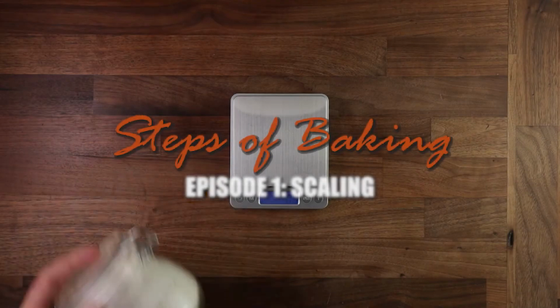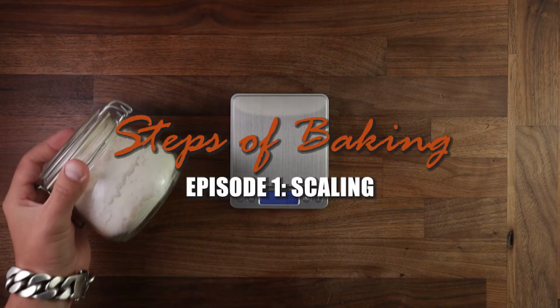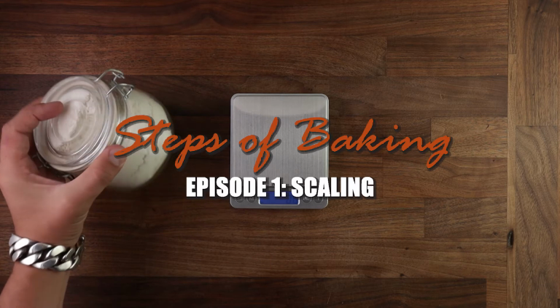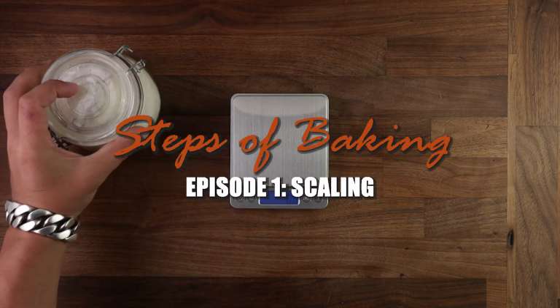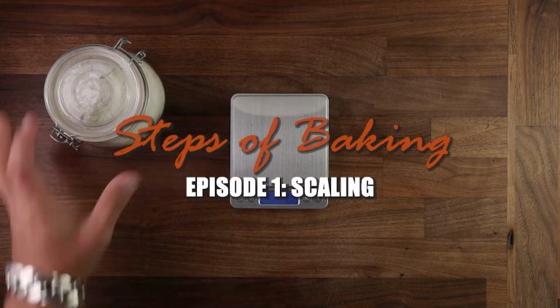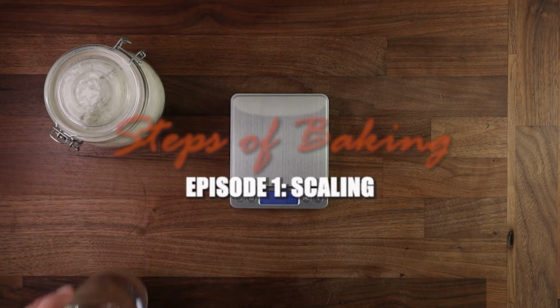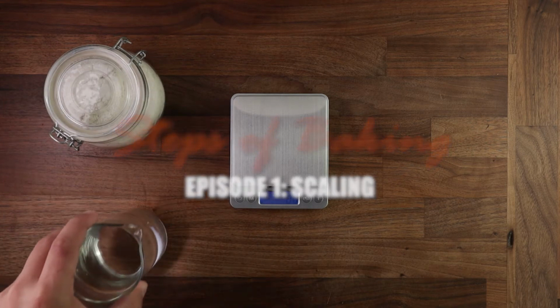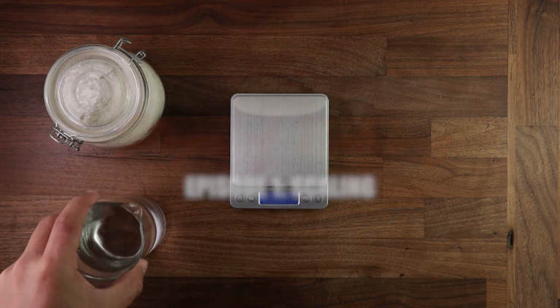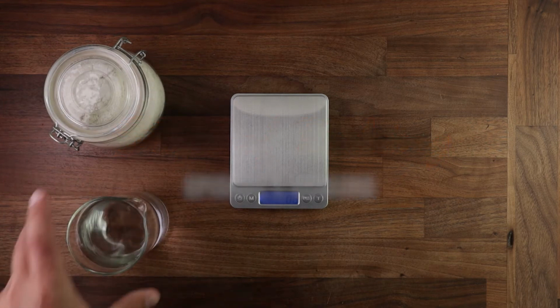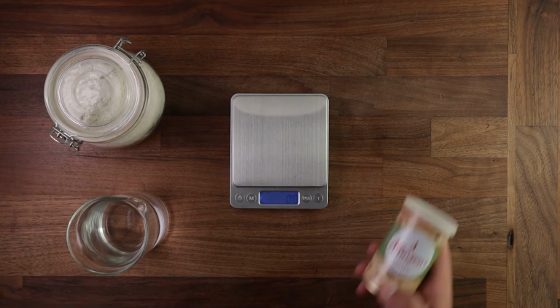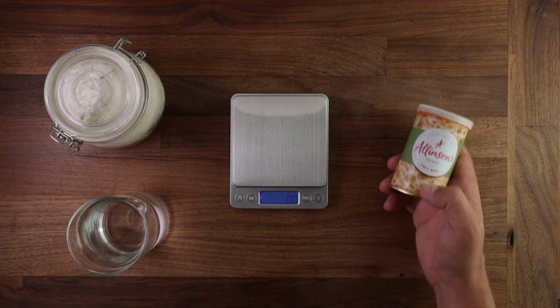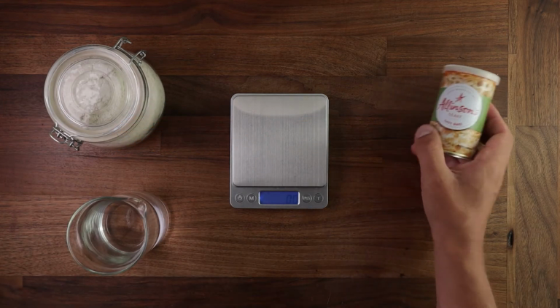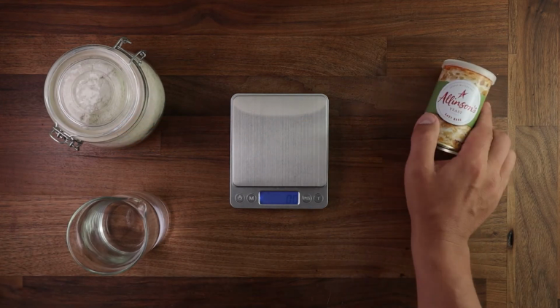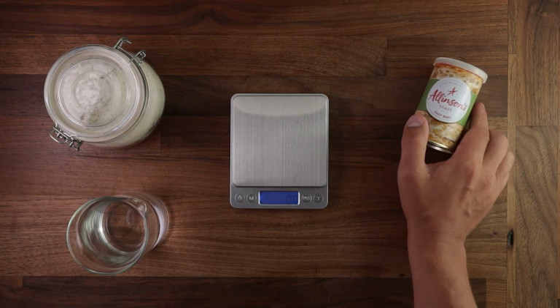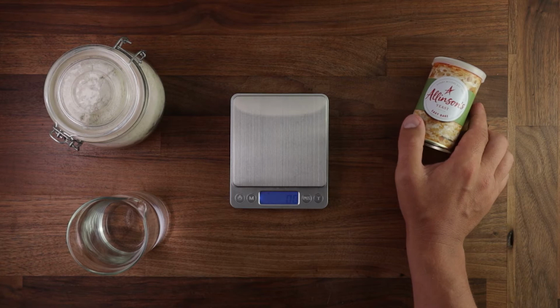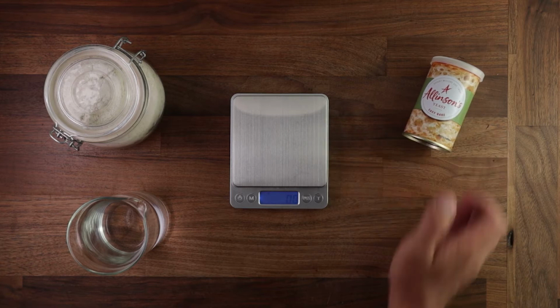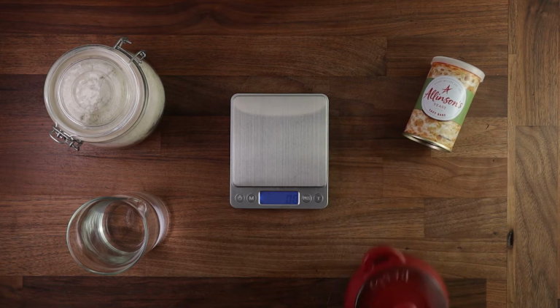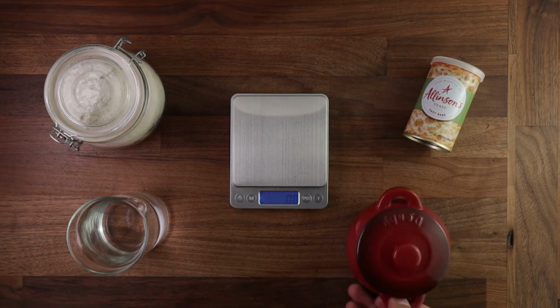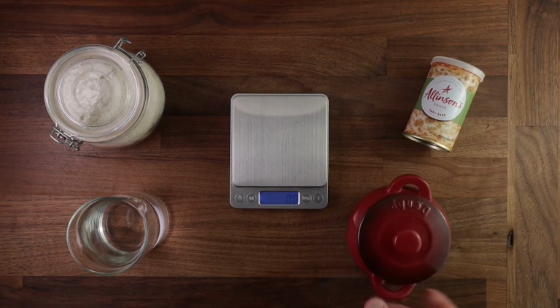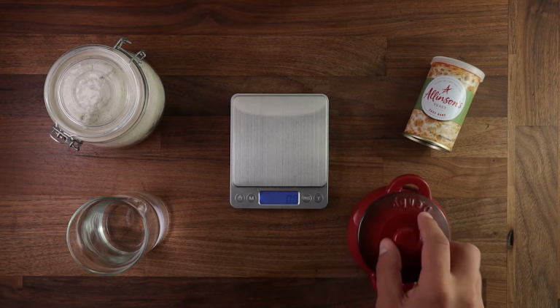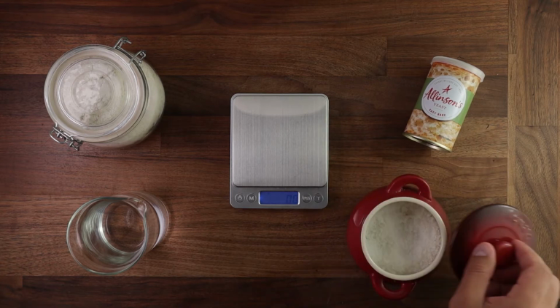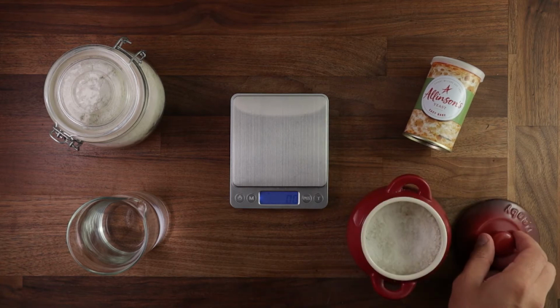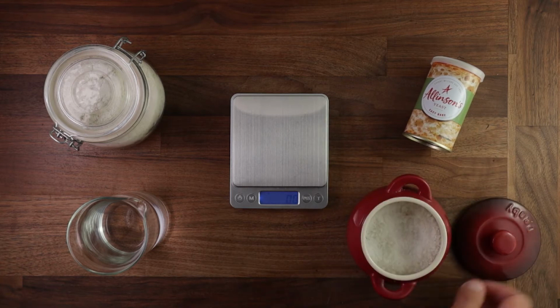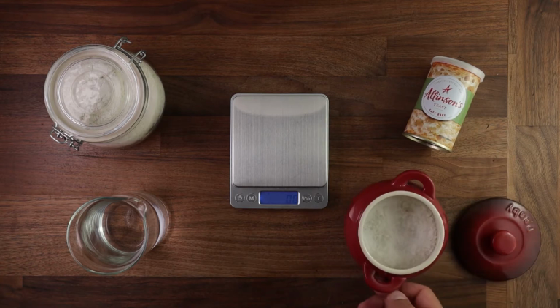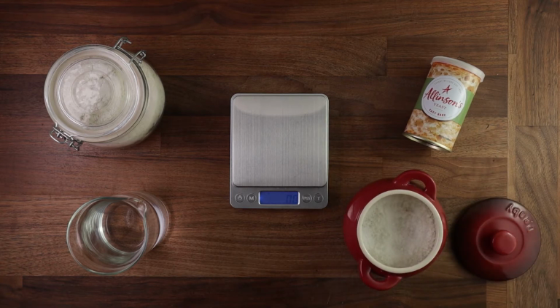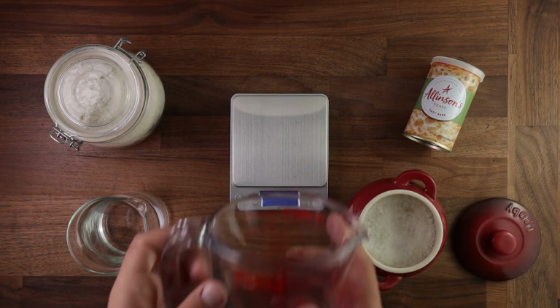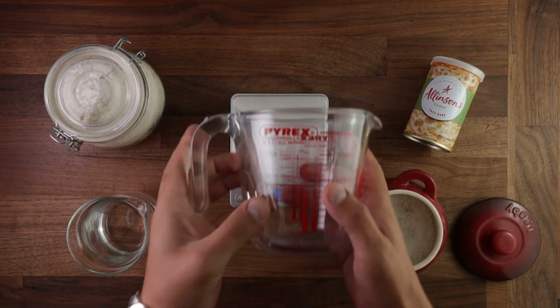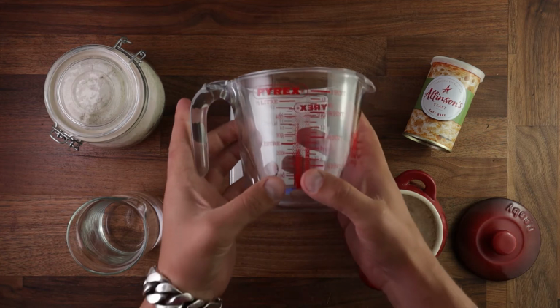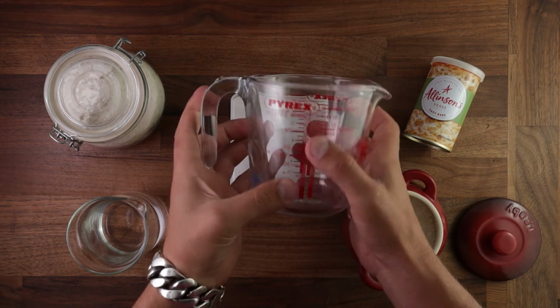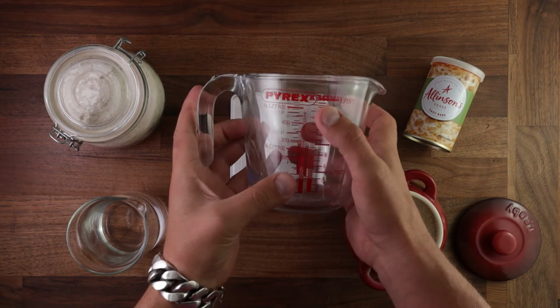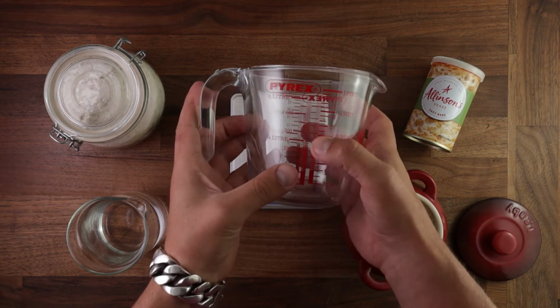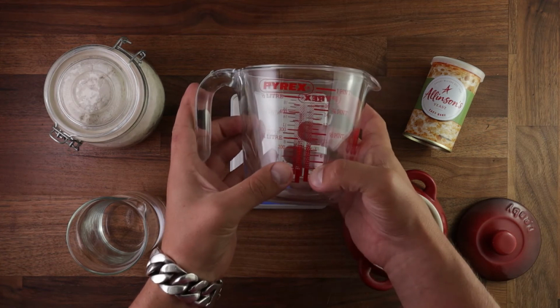So the first step of baking: scaling. Why is it called scaling? Because we have to use scales to weigh our ingredients. Flour, water, yeast and salt — anything that you add to your bread should be weighed on scales.